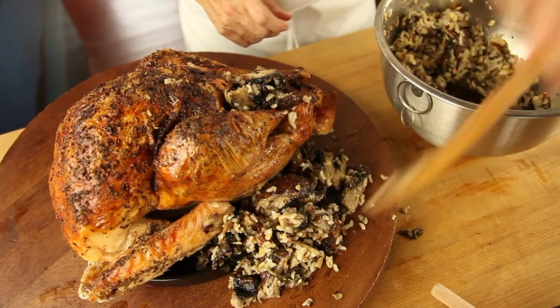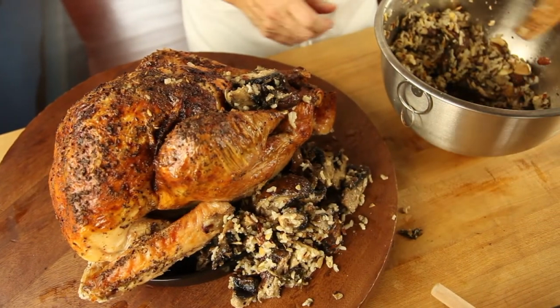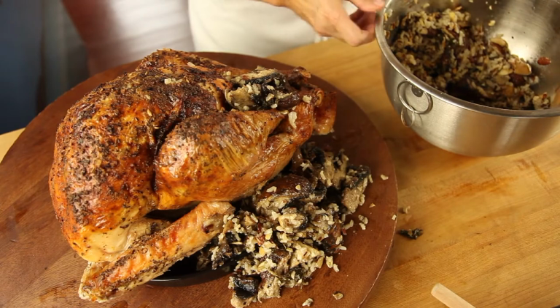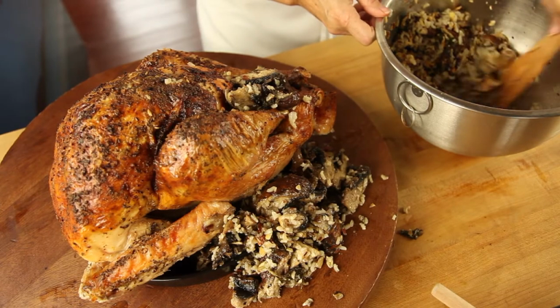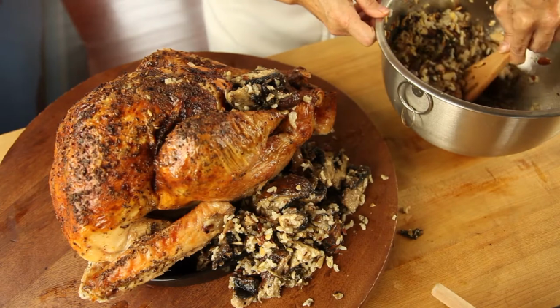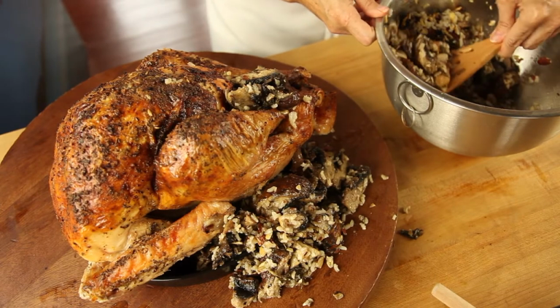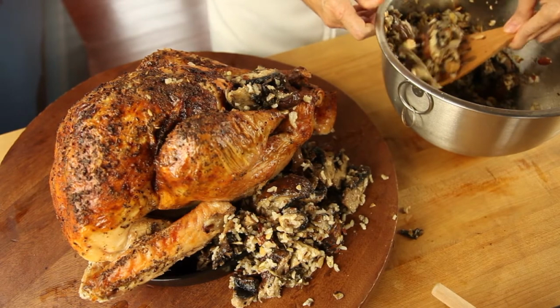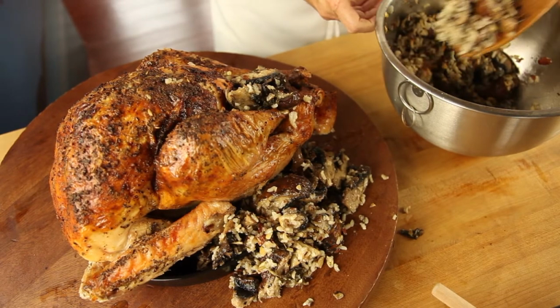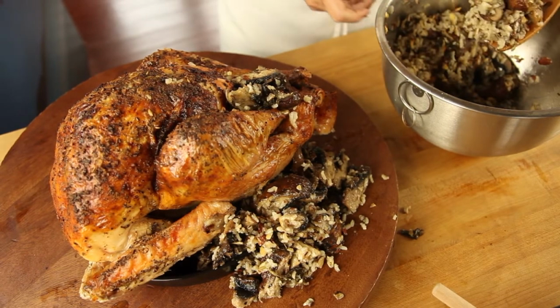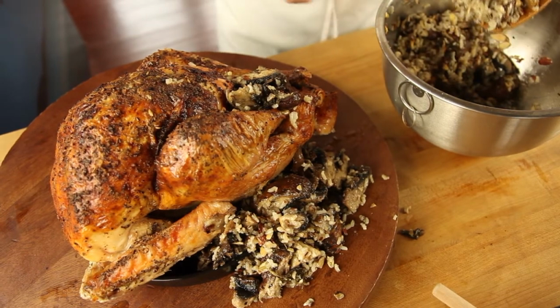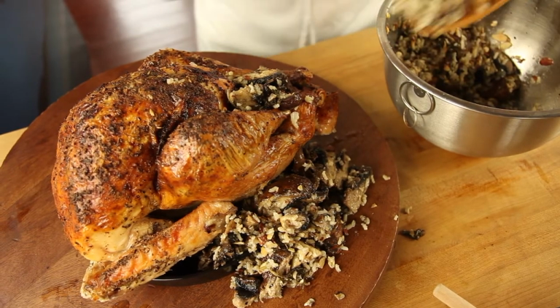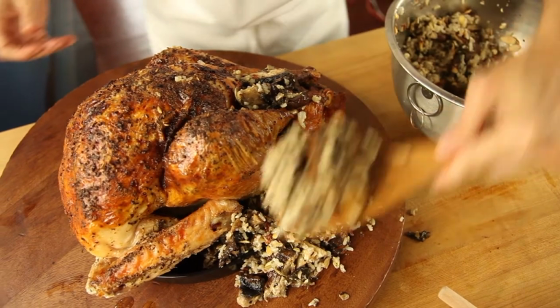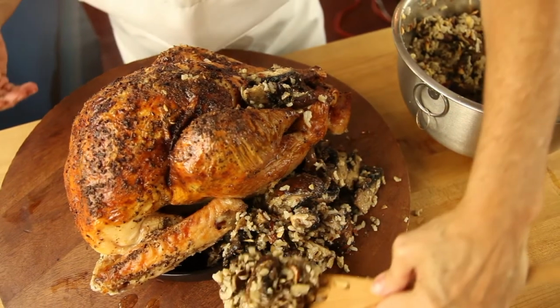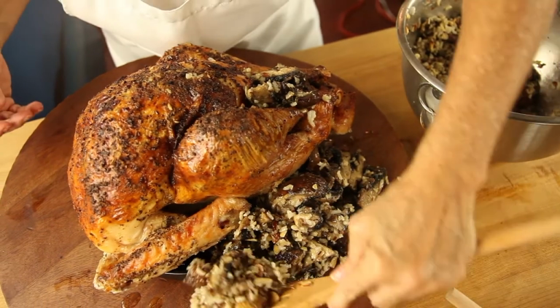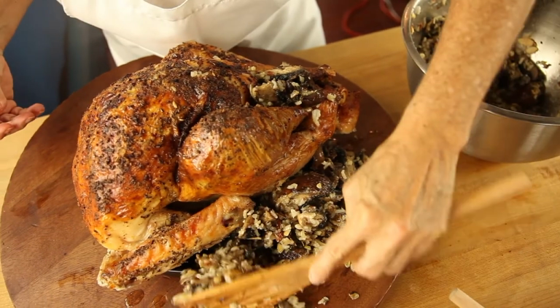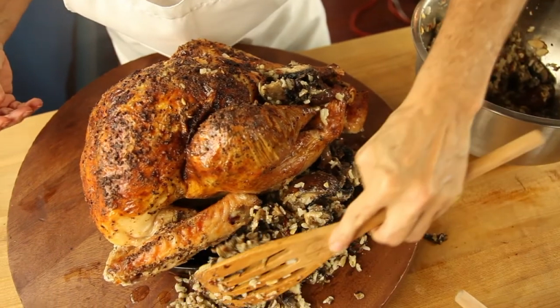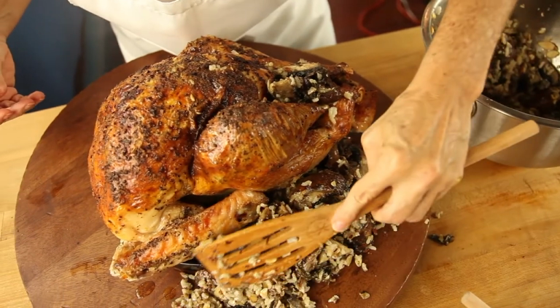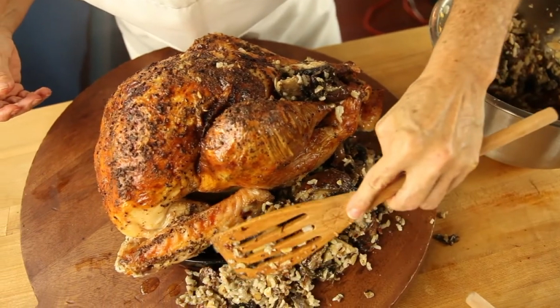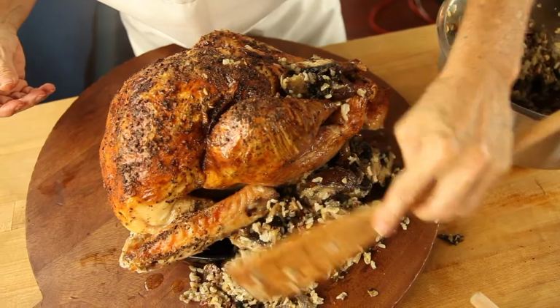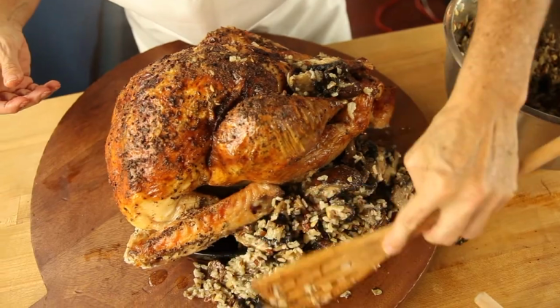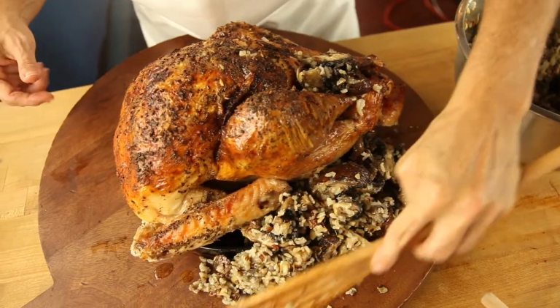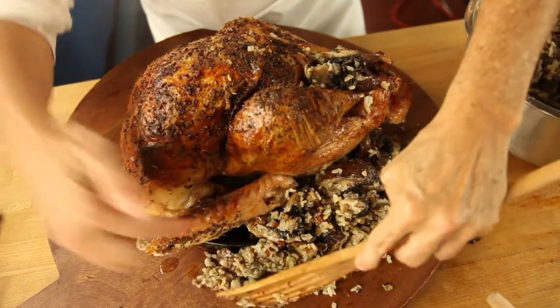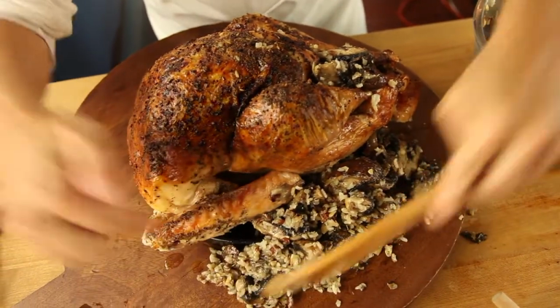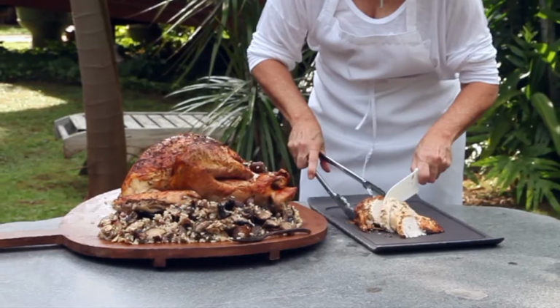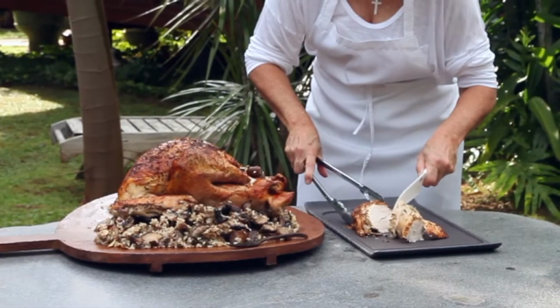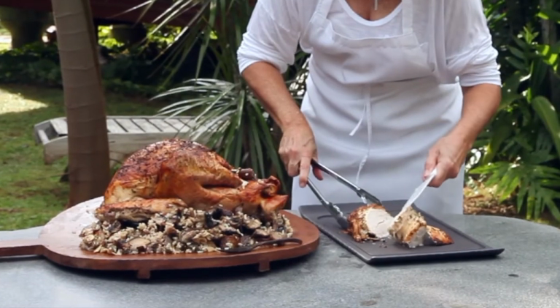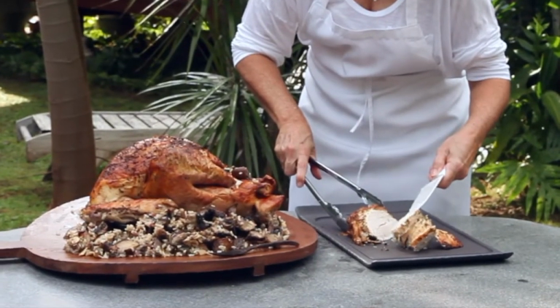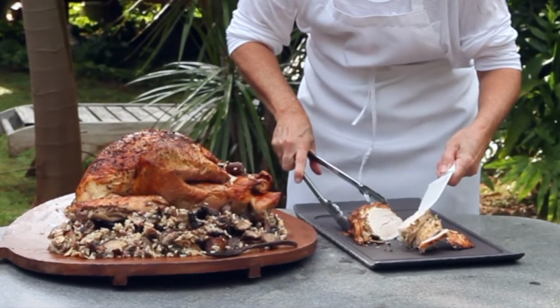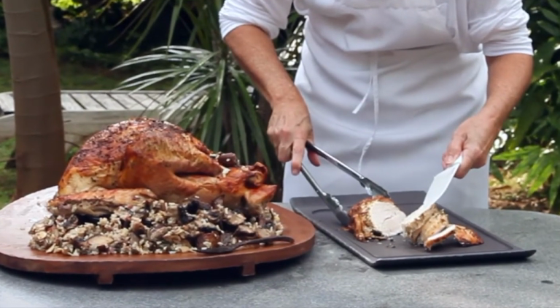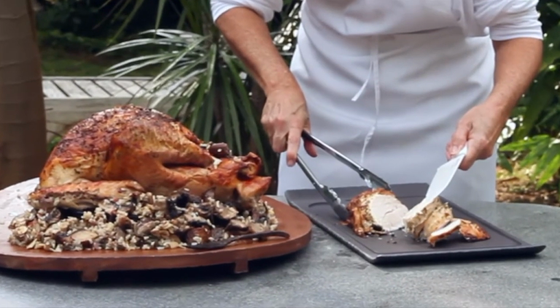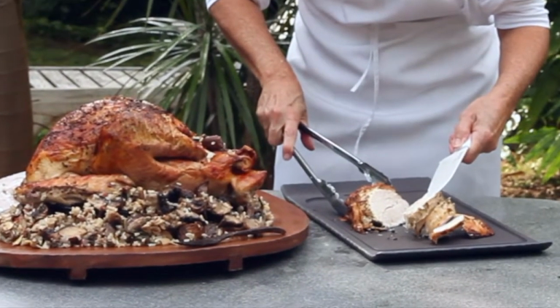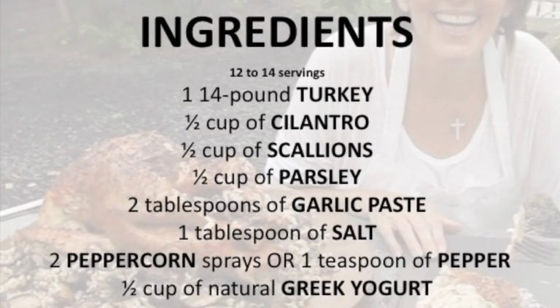Remove the turkey from the oven and cover it with foil for 30 minutes. Then serve and enjoy a perfectly delicious turkey.